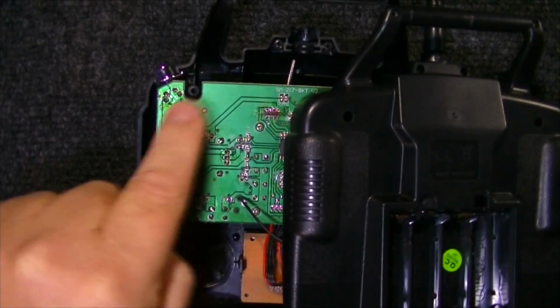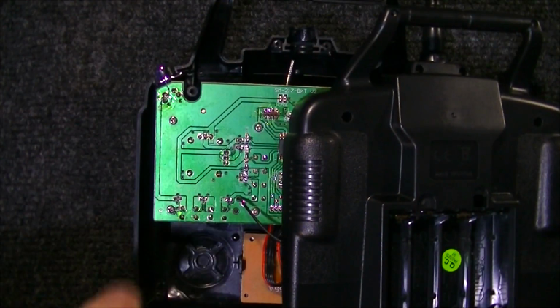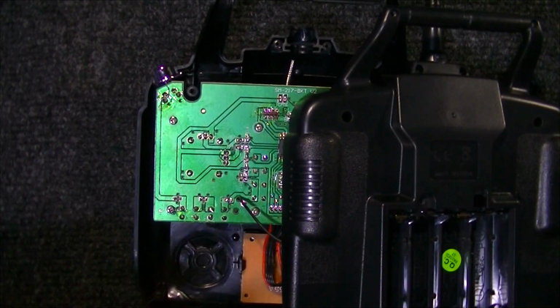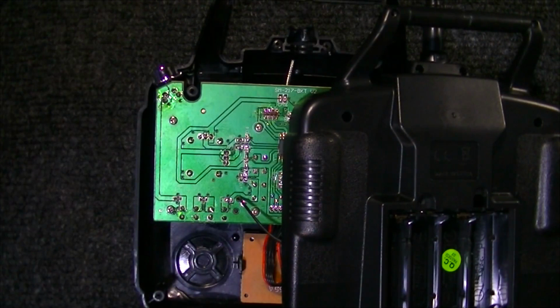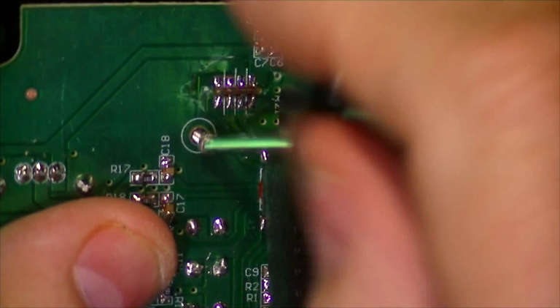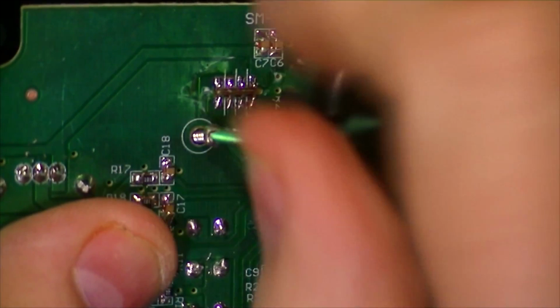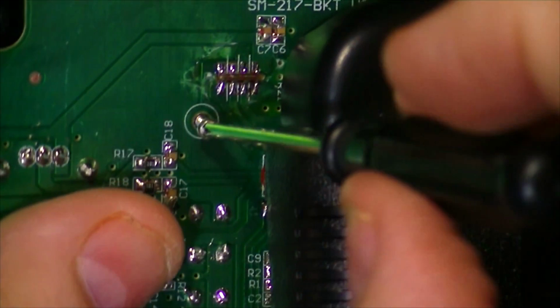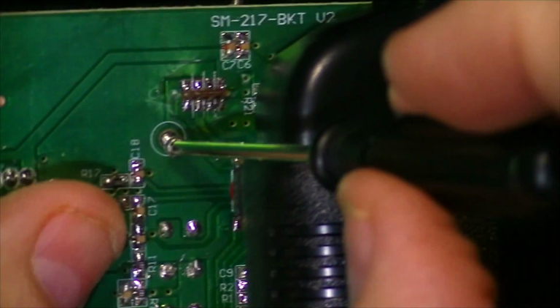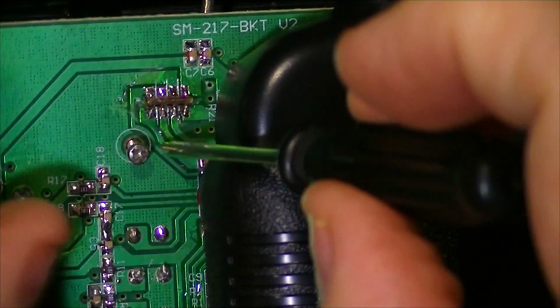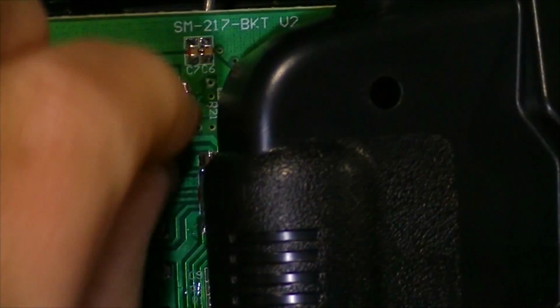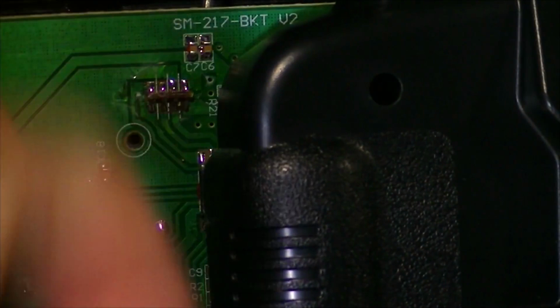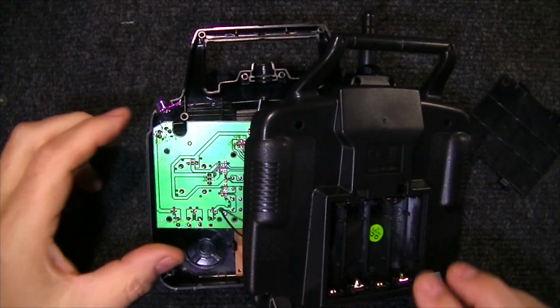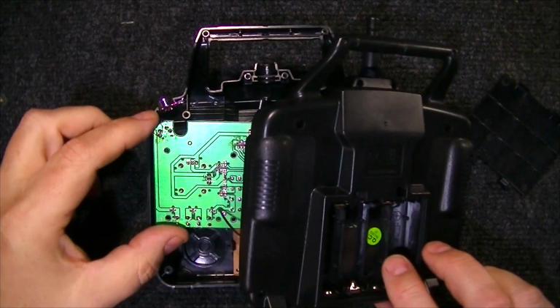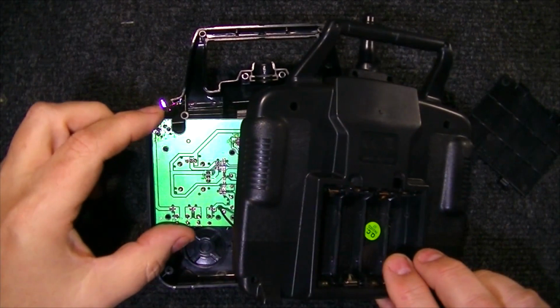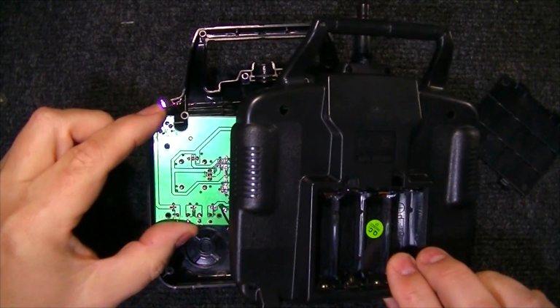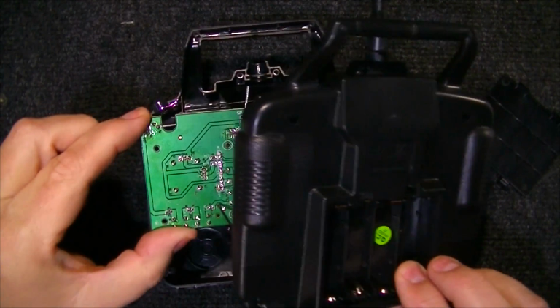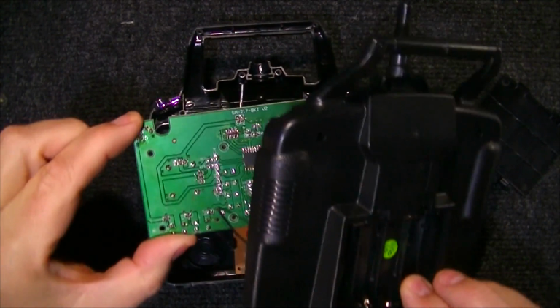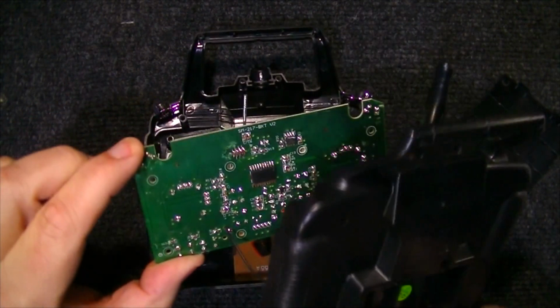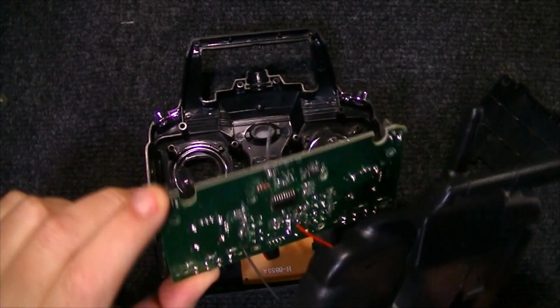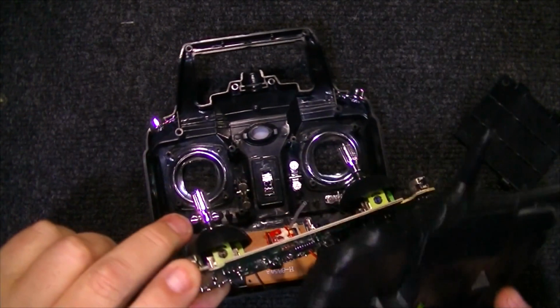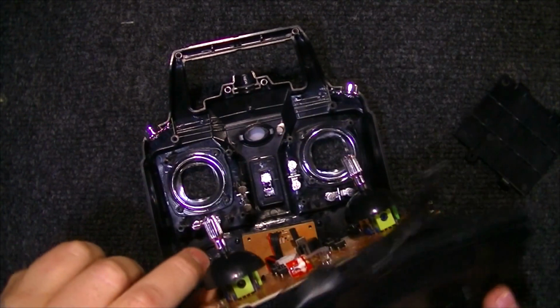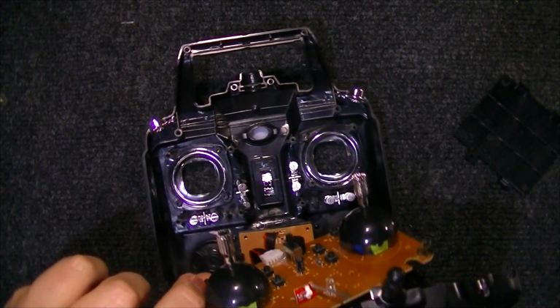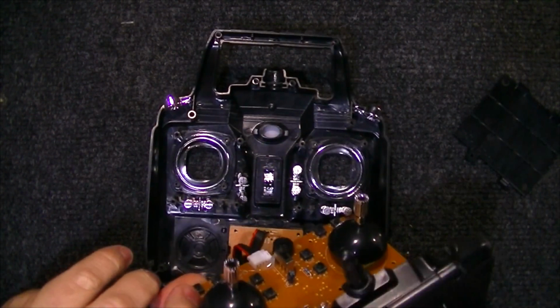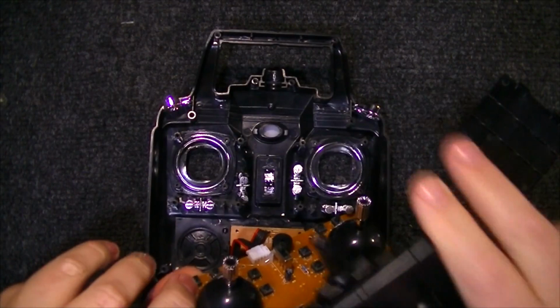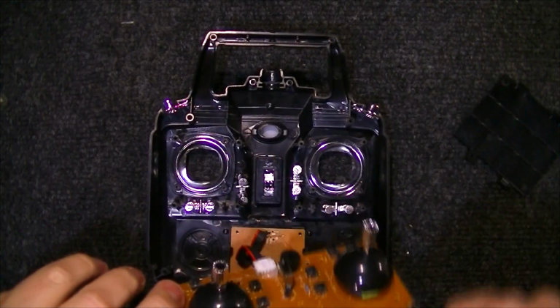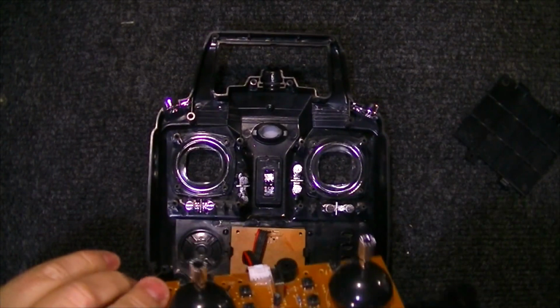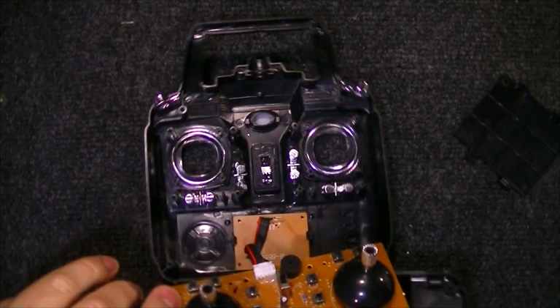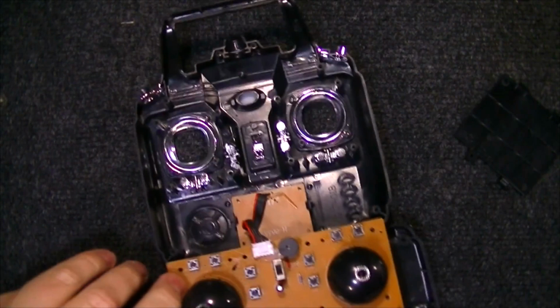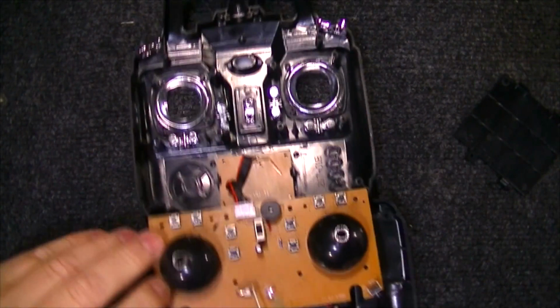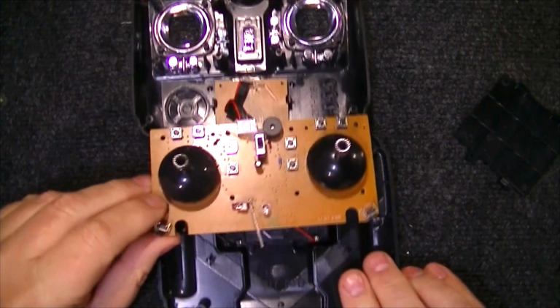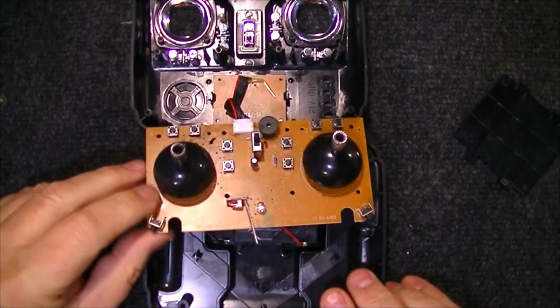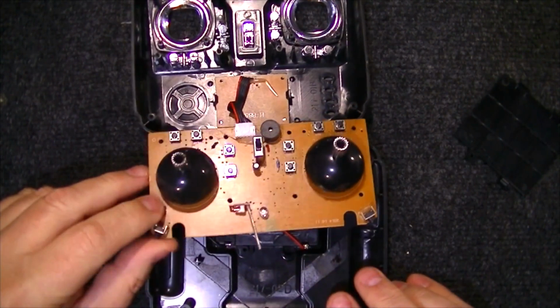Now let's take these four screws out. After all the screws are out, gently pull everything back. And this is what we got.